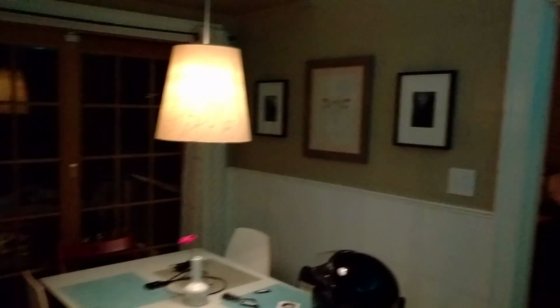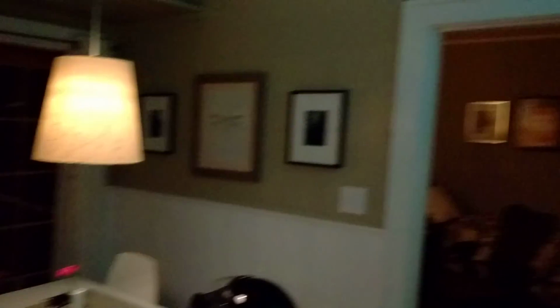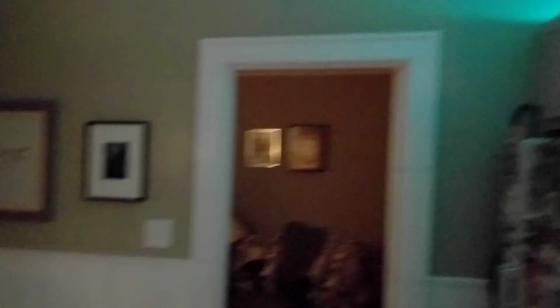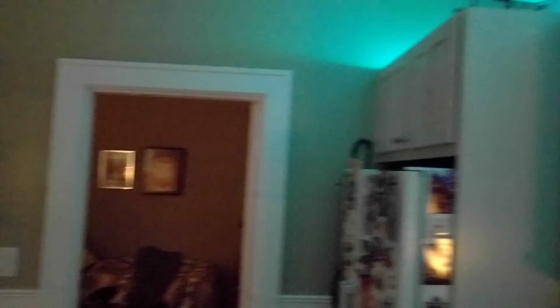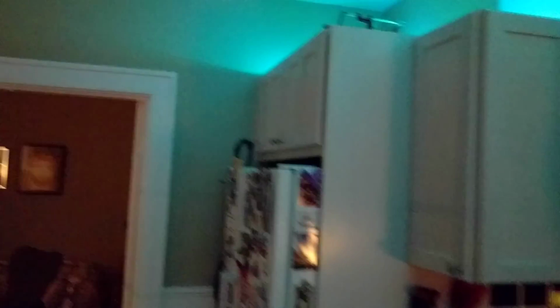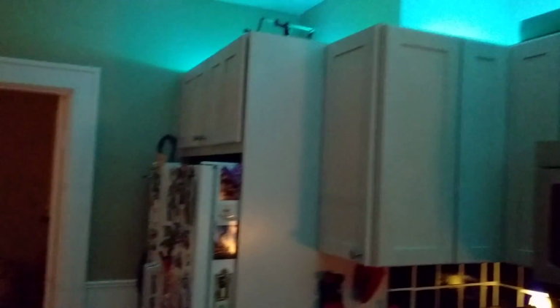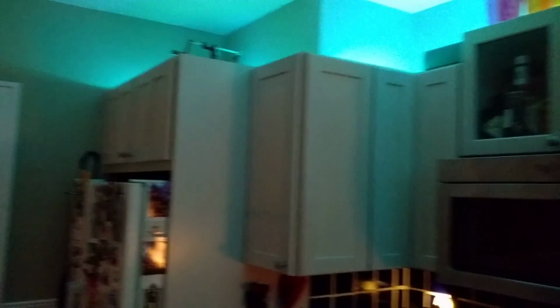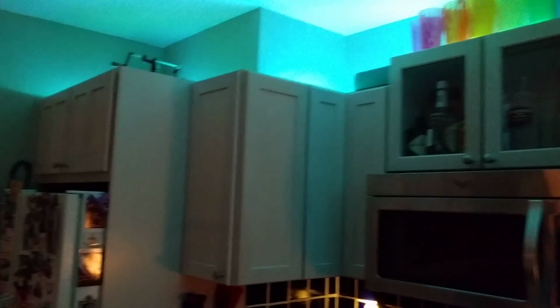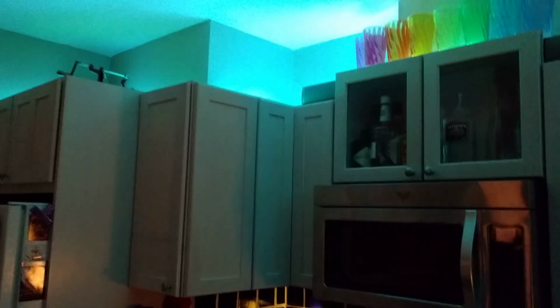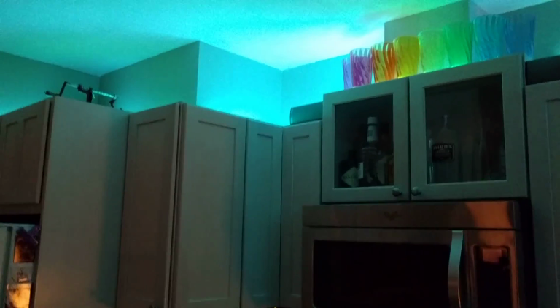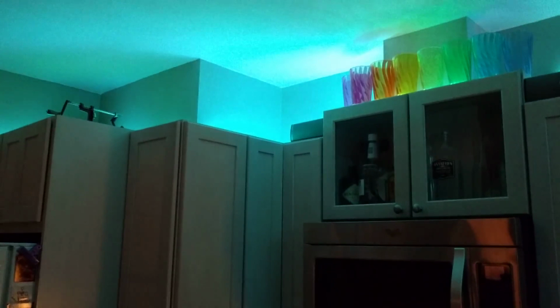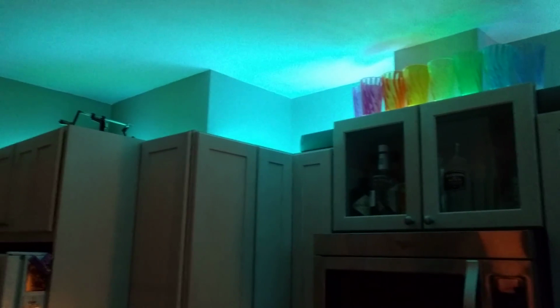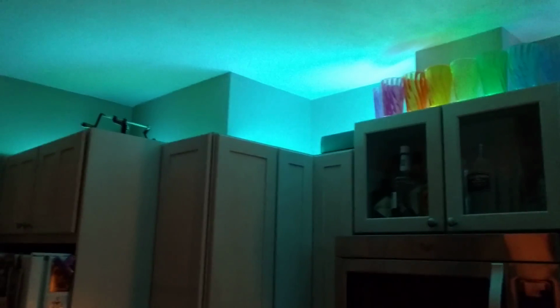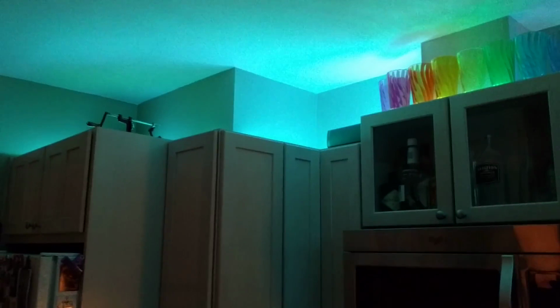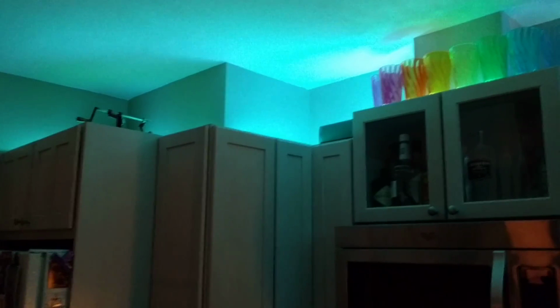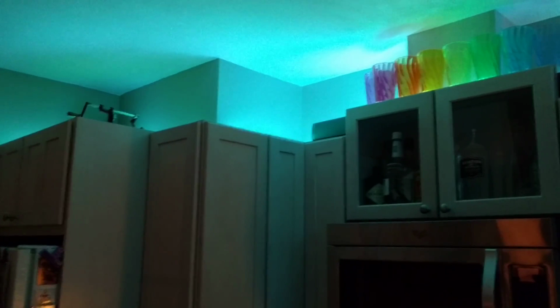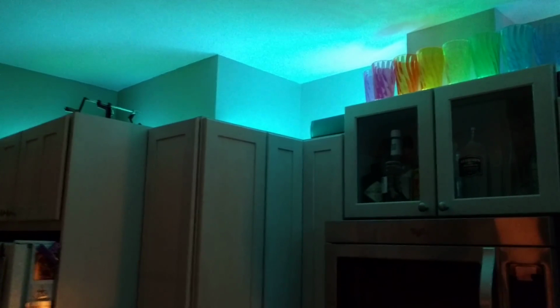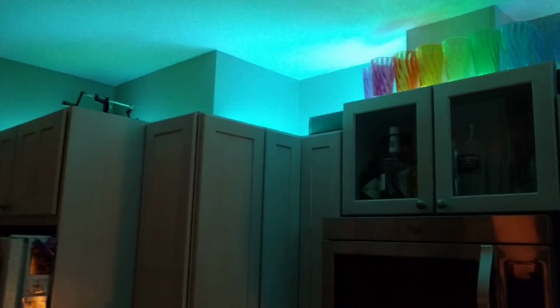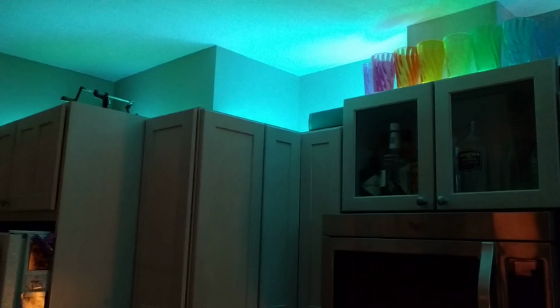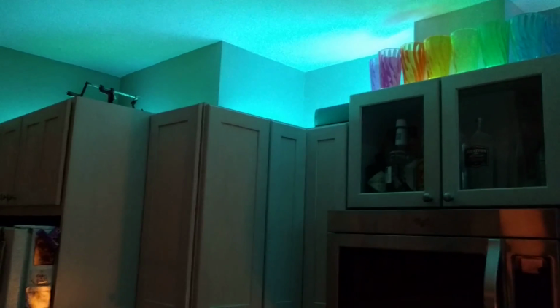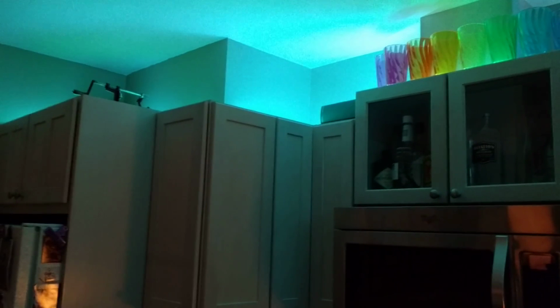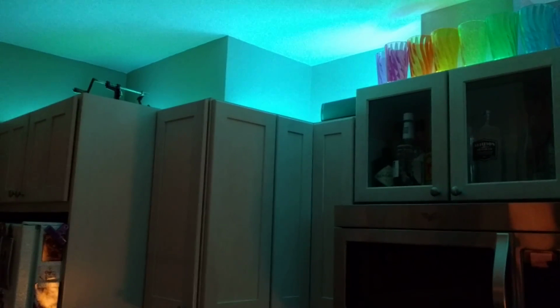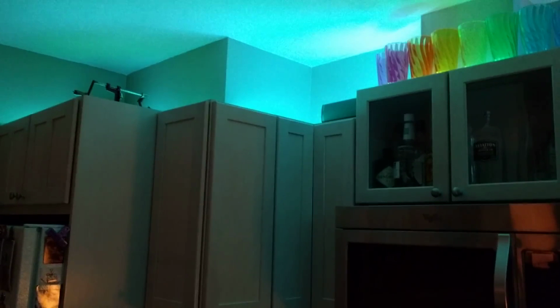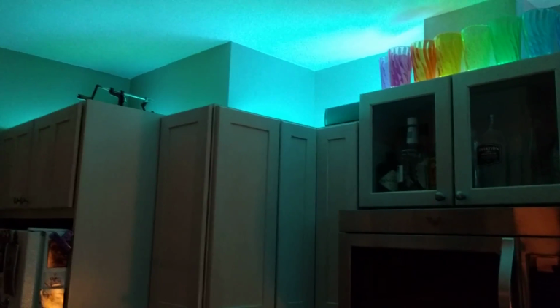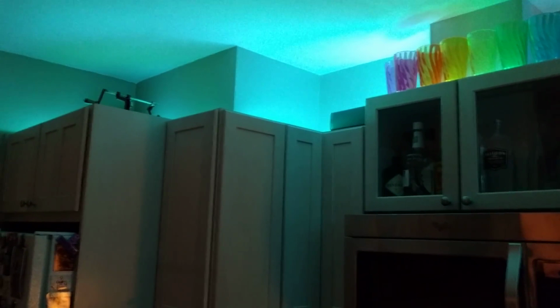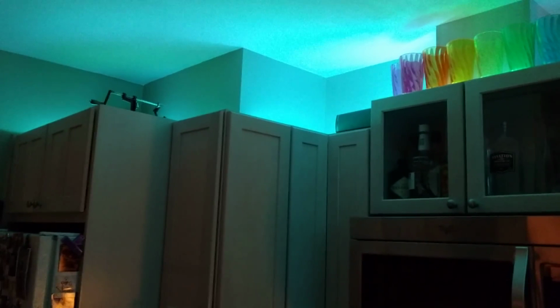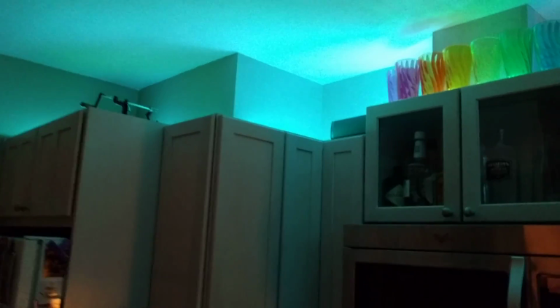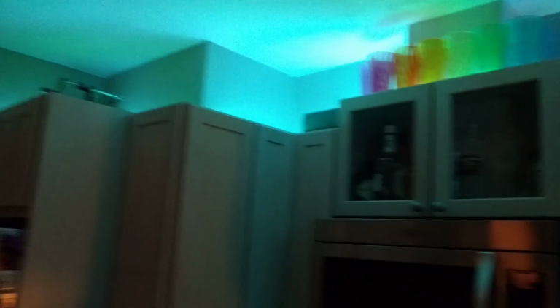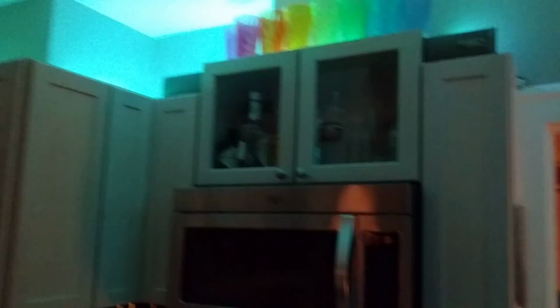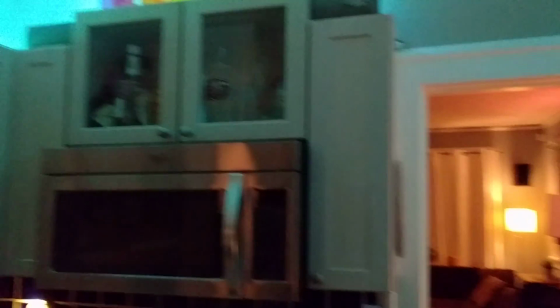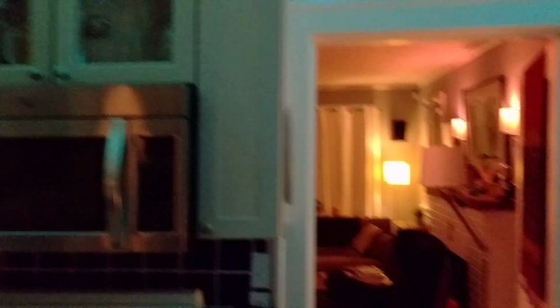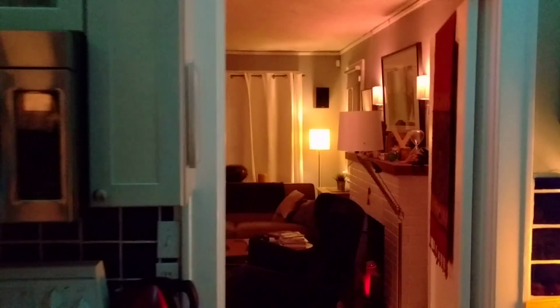I kind of dig this cool lighting — sort of a bluey green. I have it set for a random hue, so the color is random every day, and it comes on automatically.